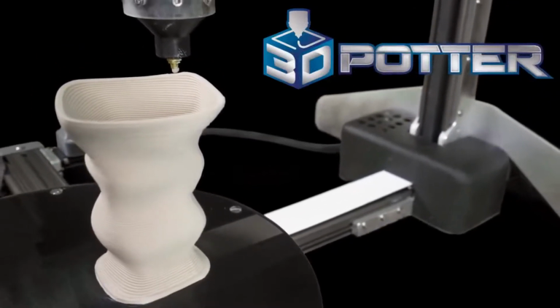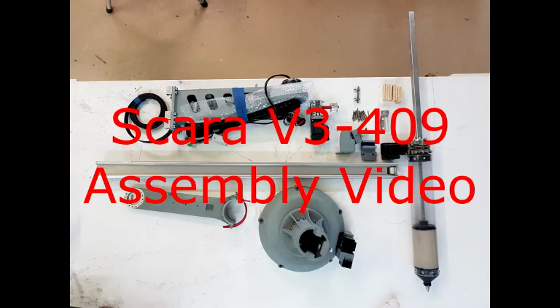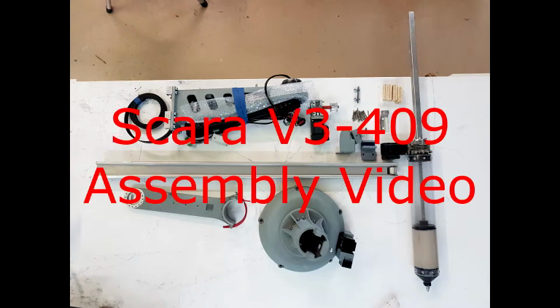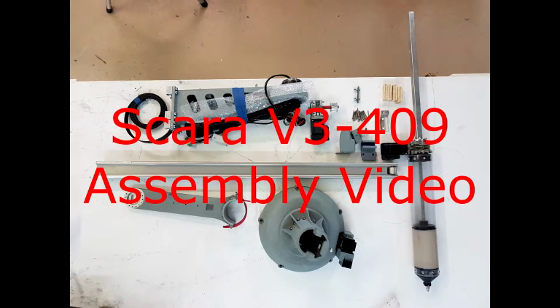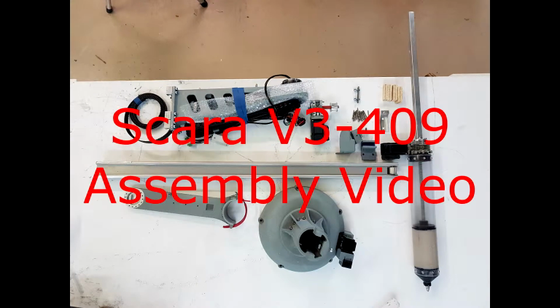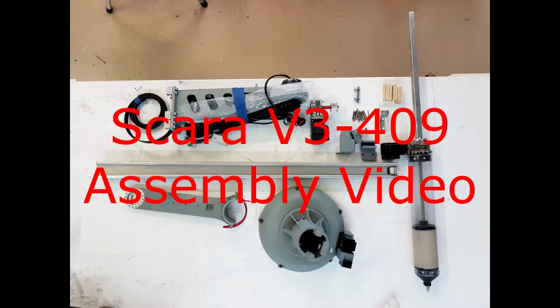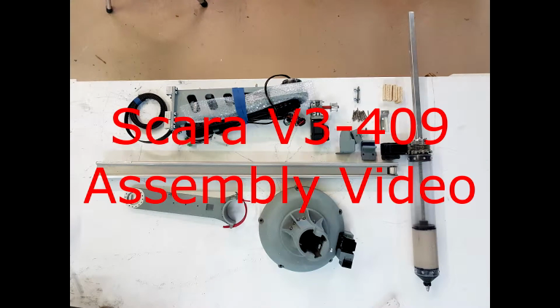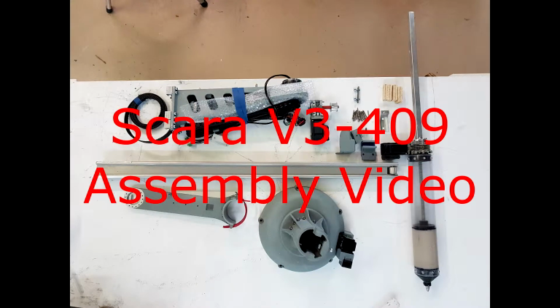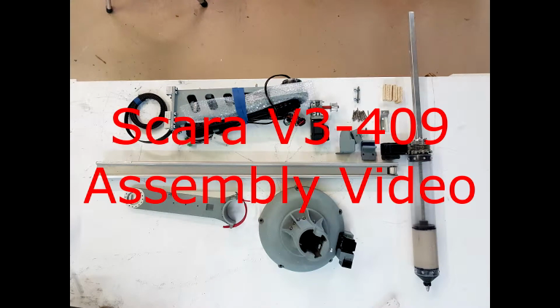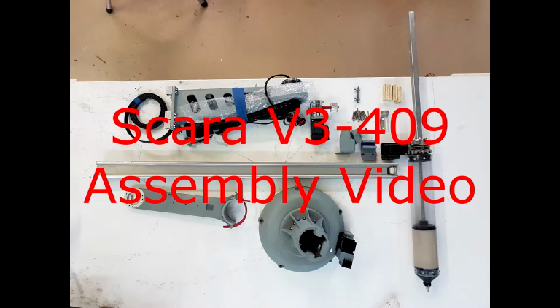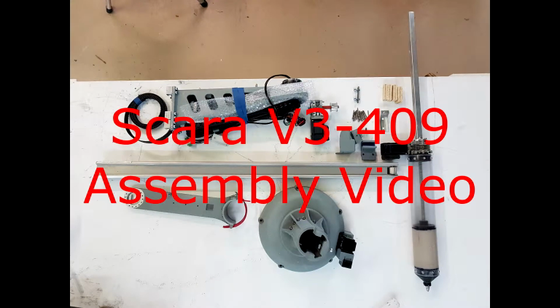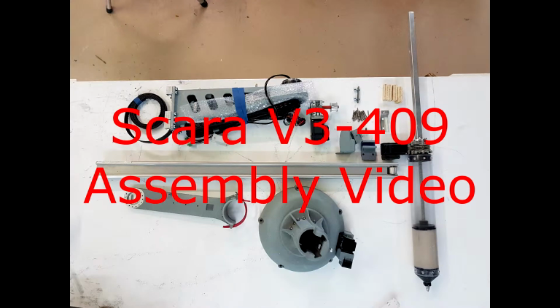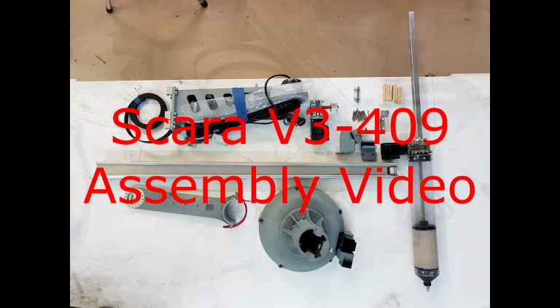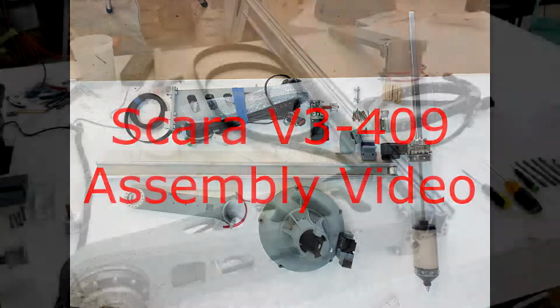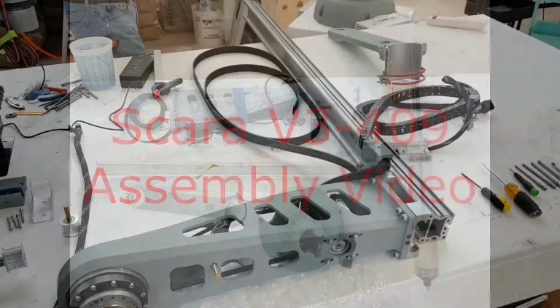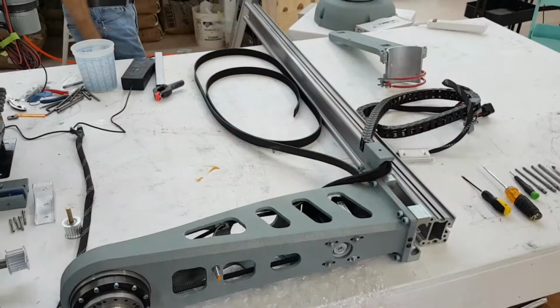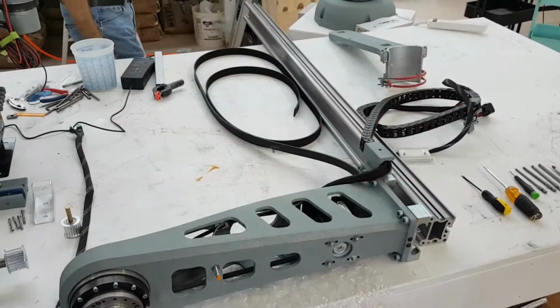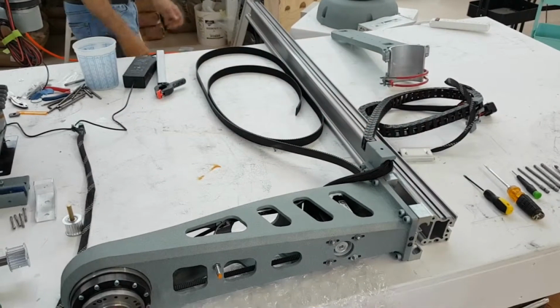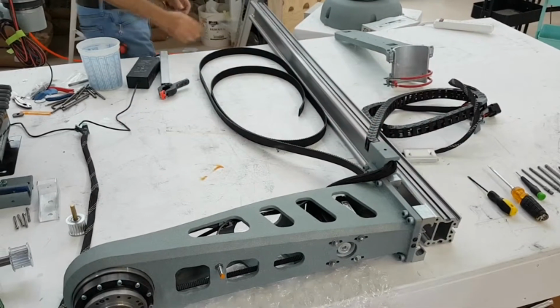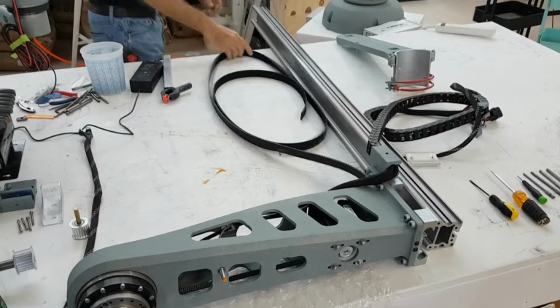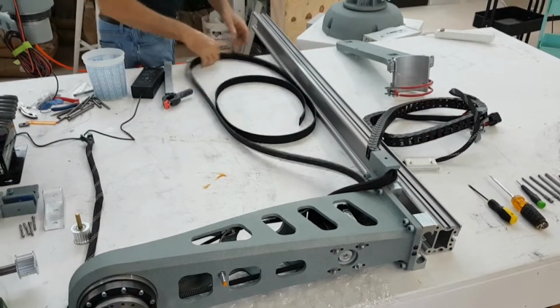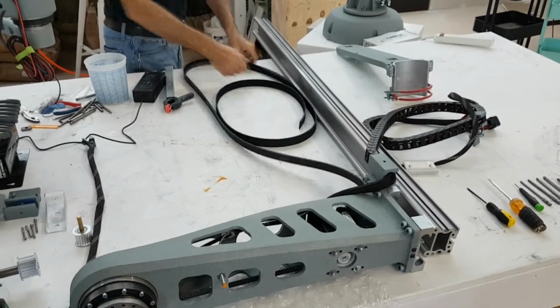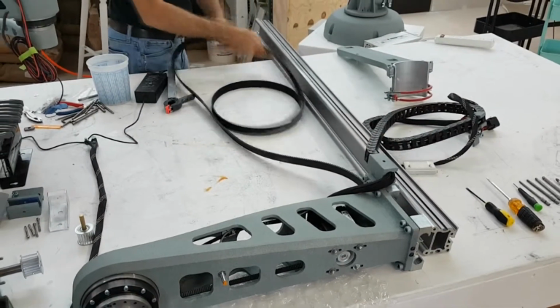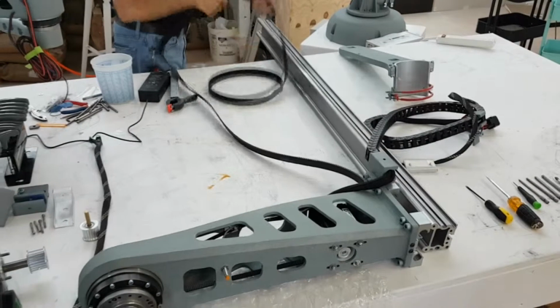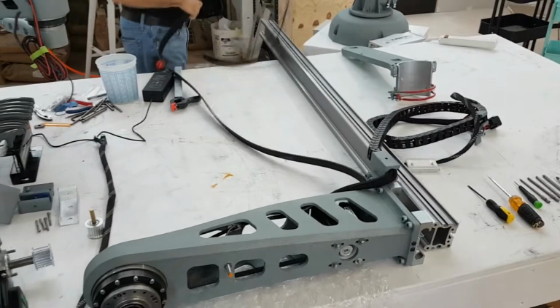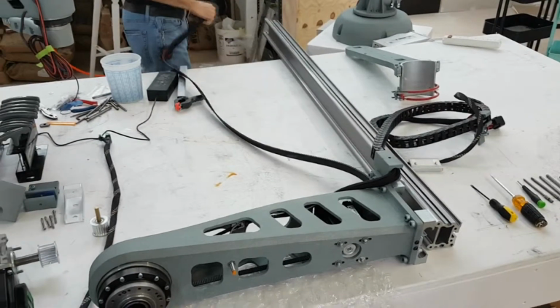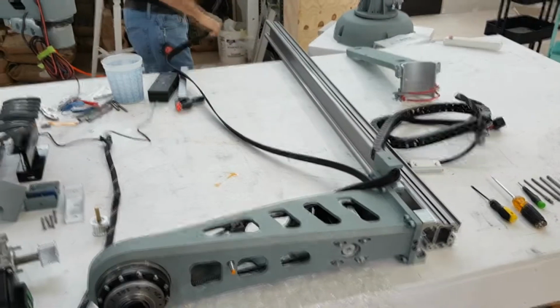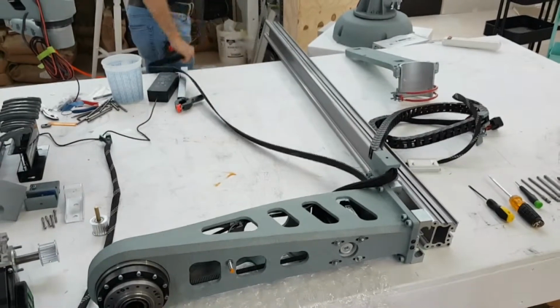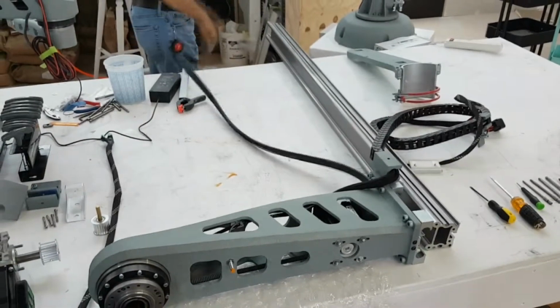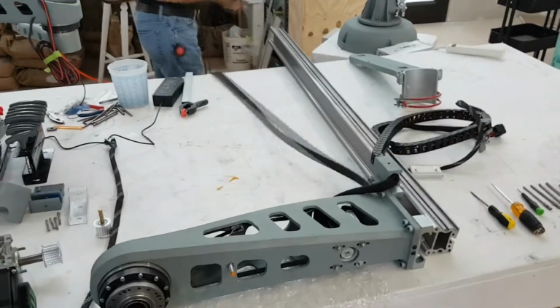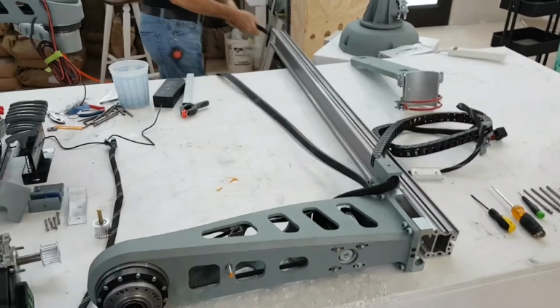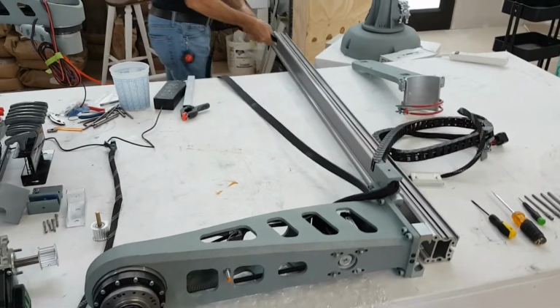In this video we will cover the assembly of a SCARA version 3 by 3D Potter. Once you have unpacked your machine we can start assembling it right away.